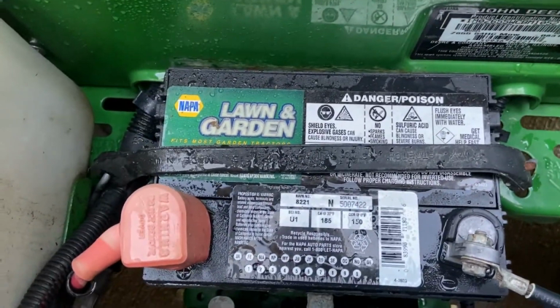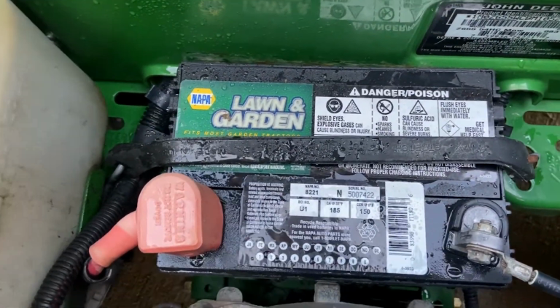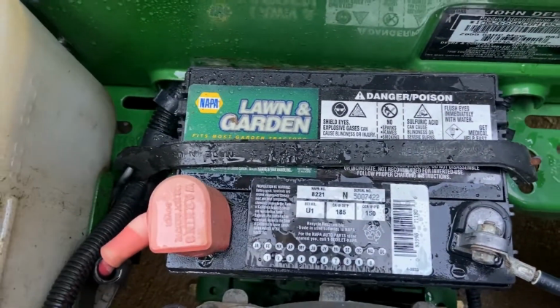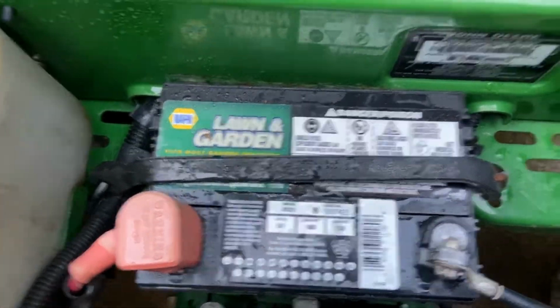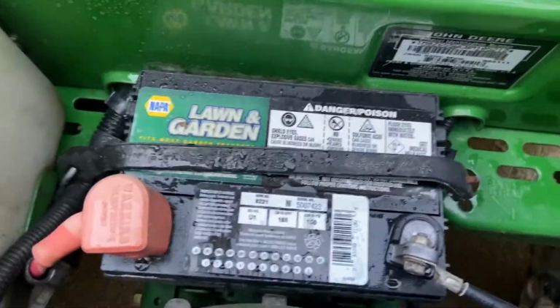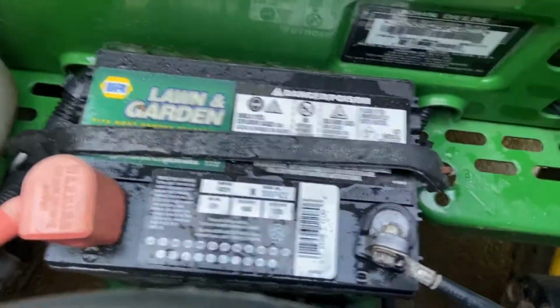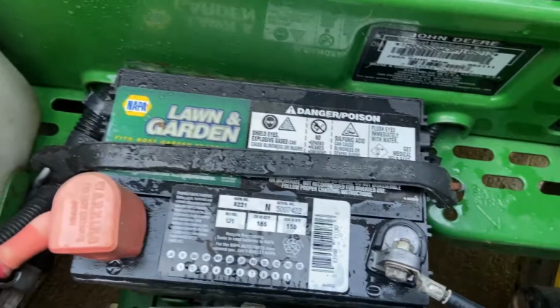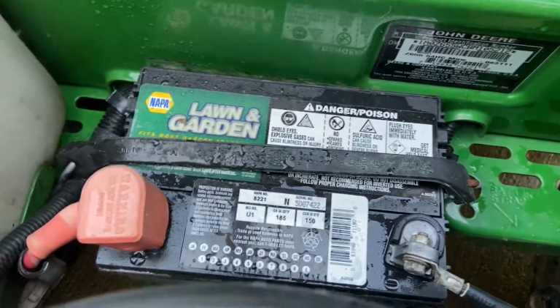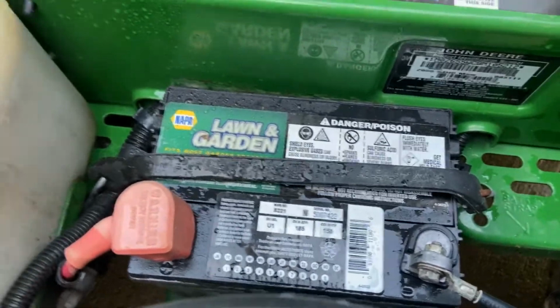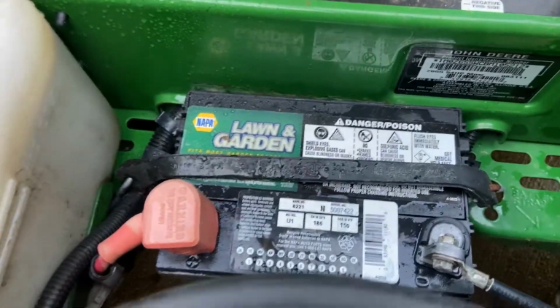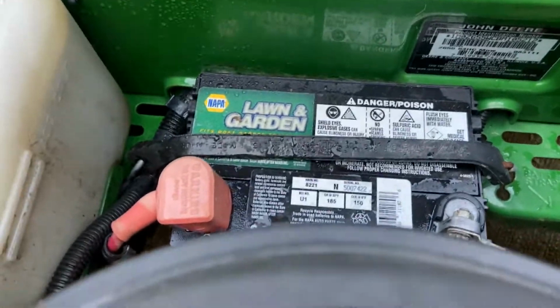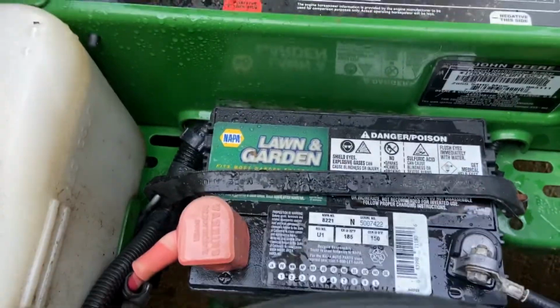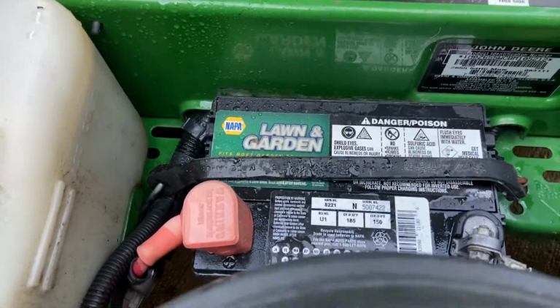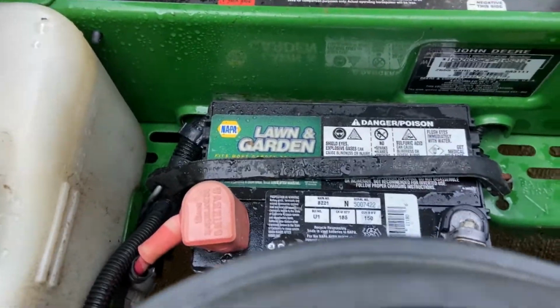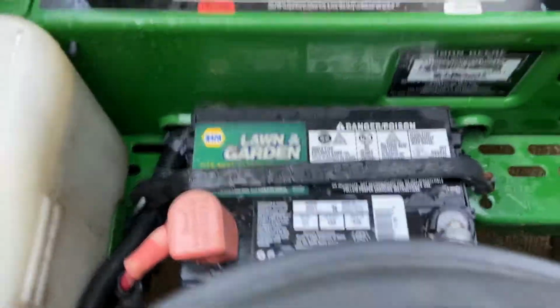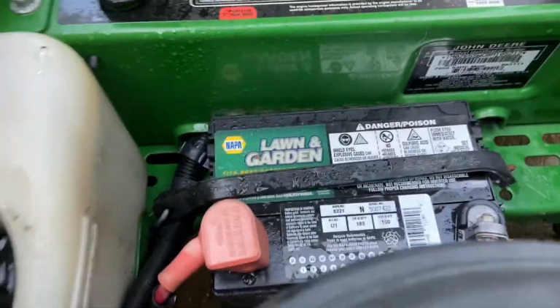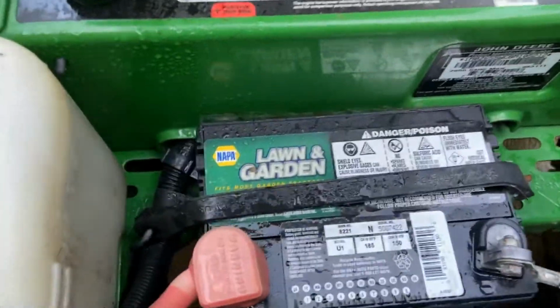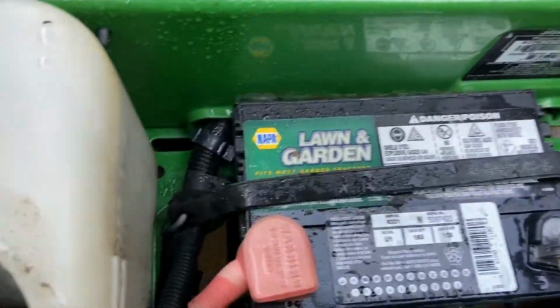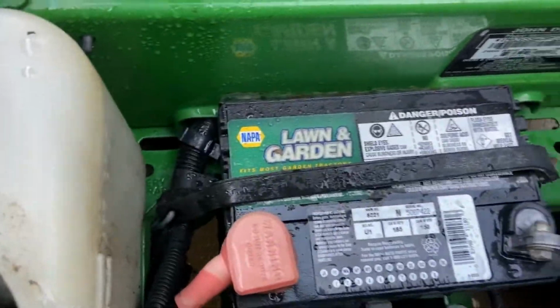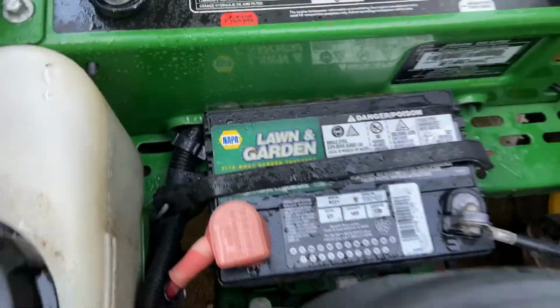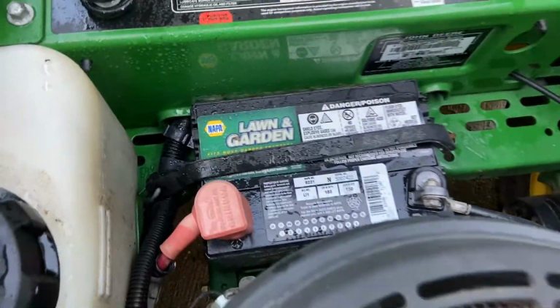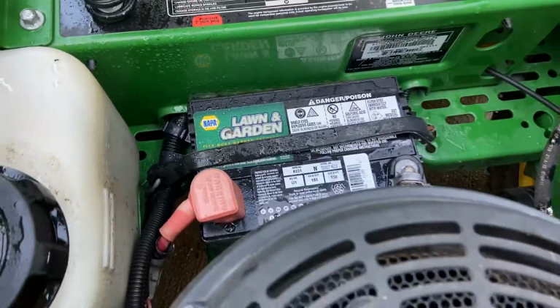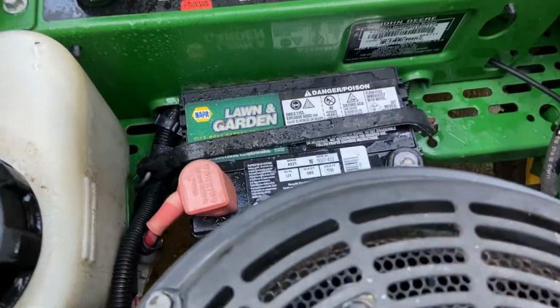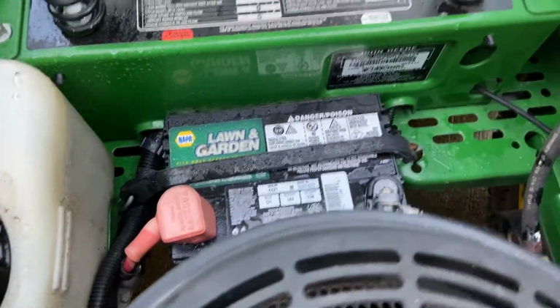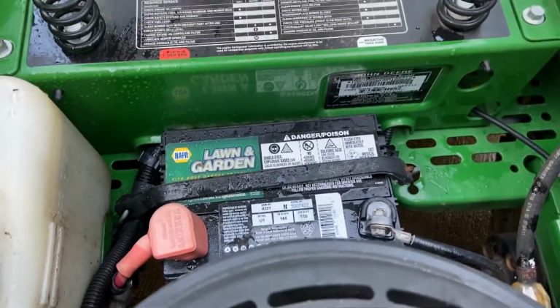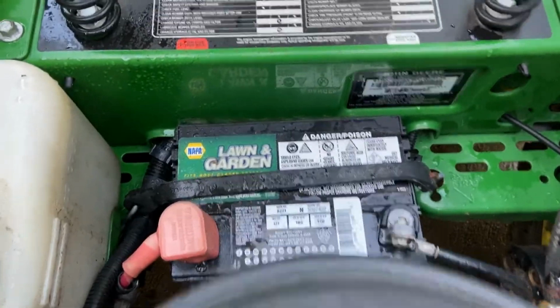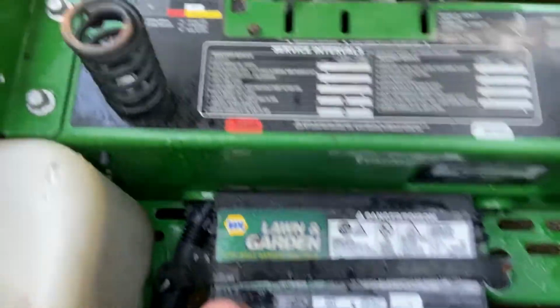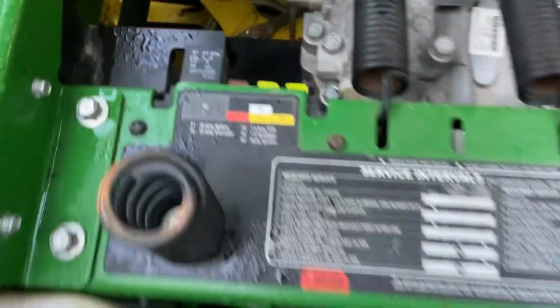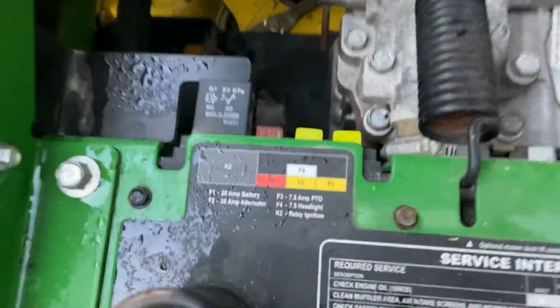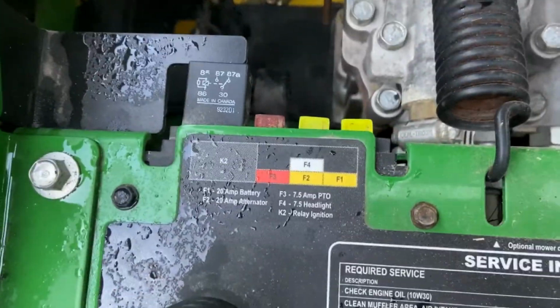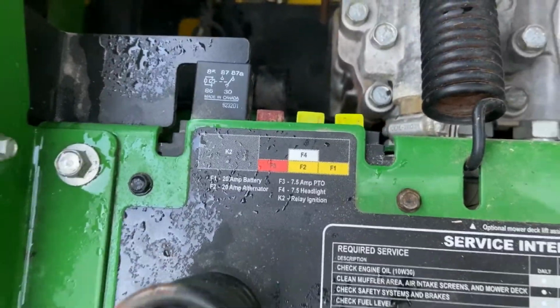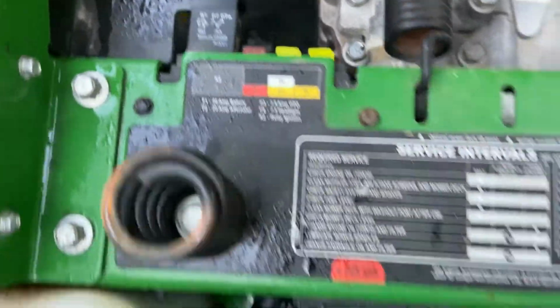The battery — I don't see a date on it right off, but it seems to be strong. Got your fuse box over here as well.